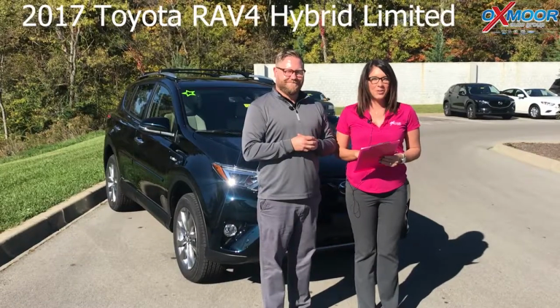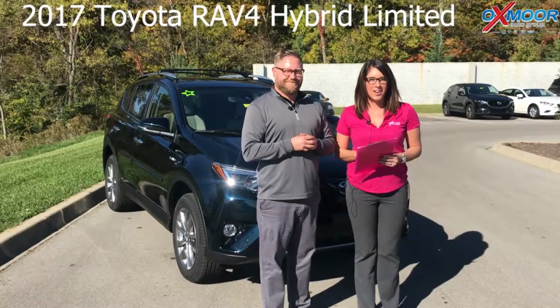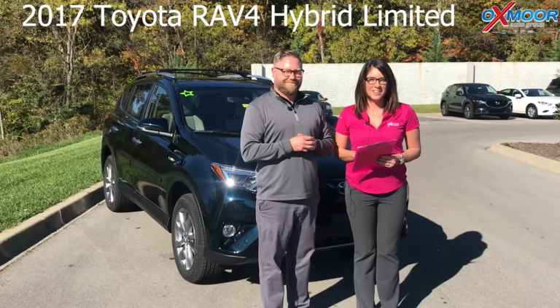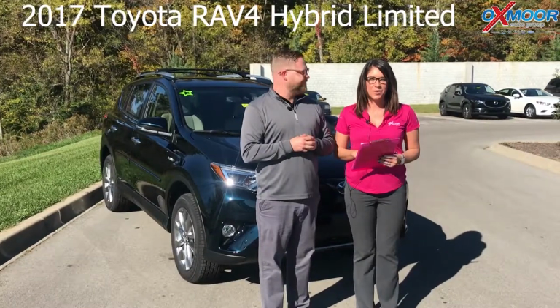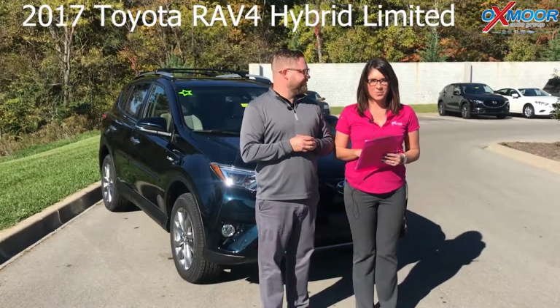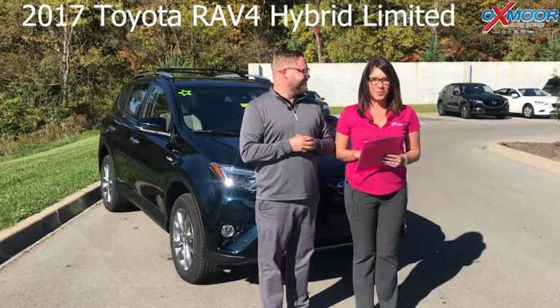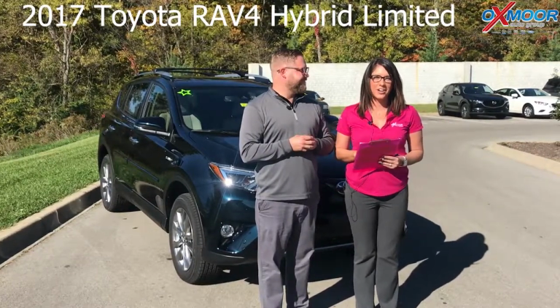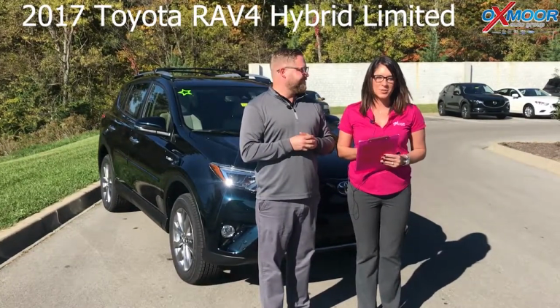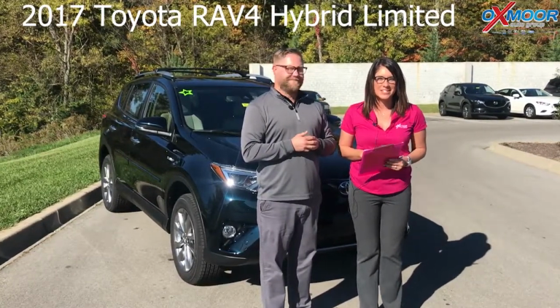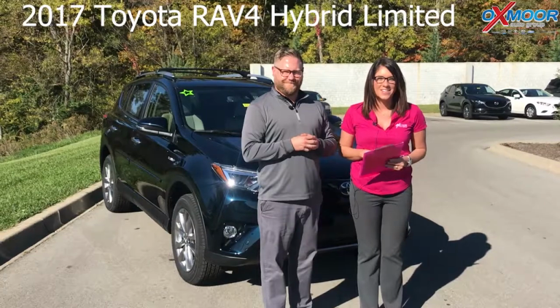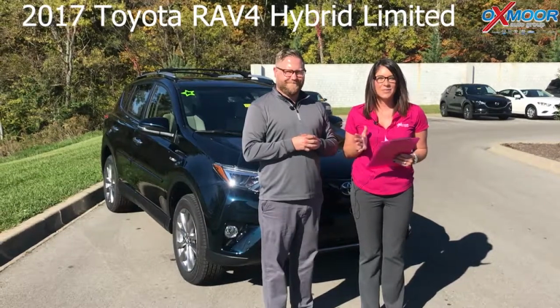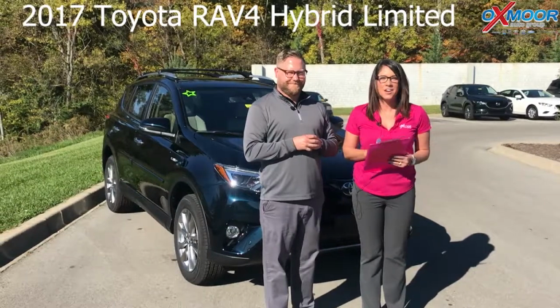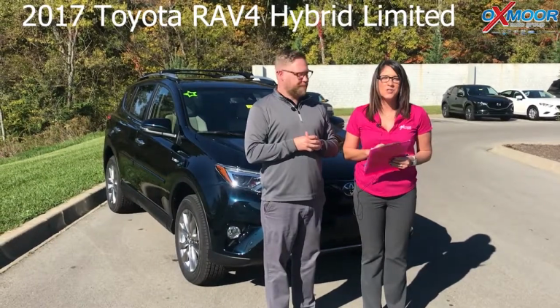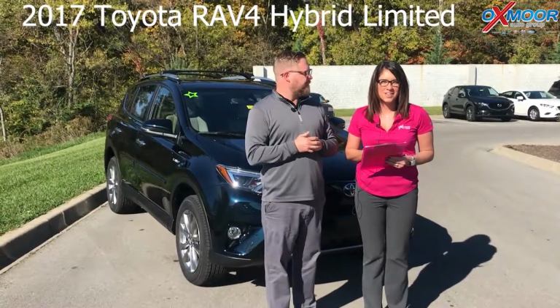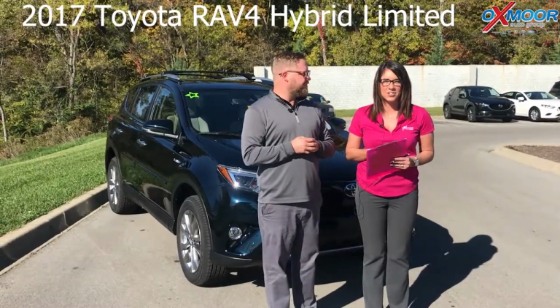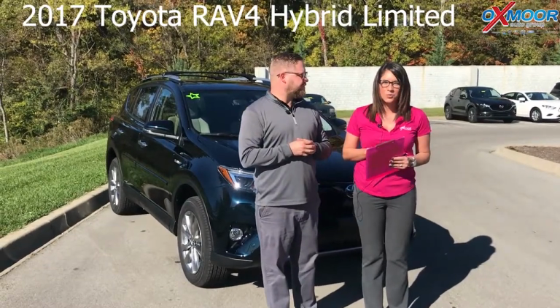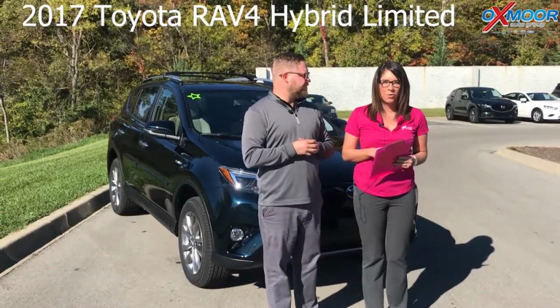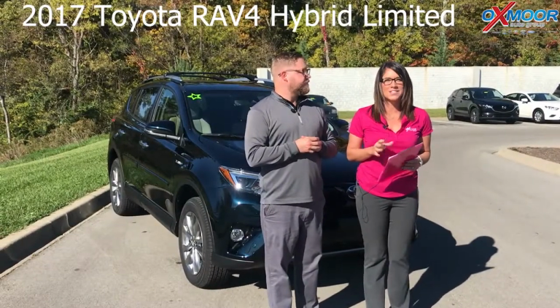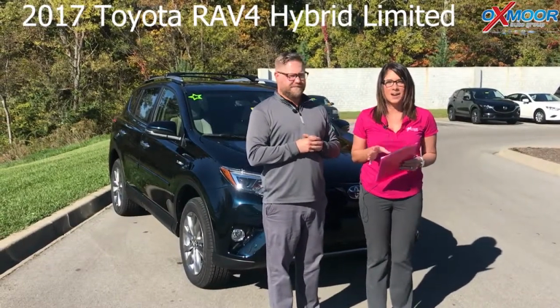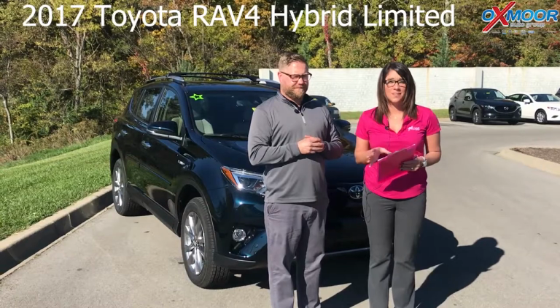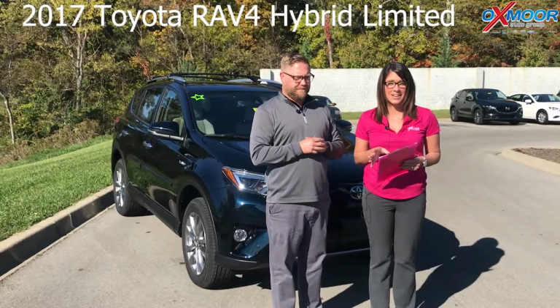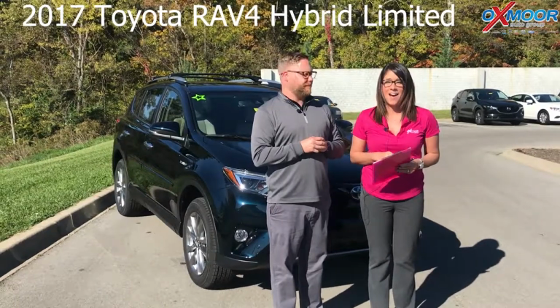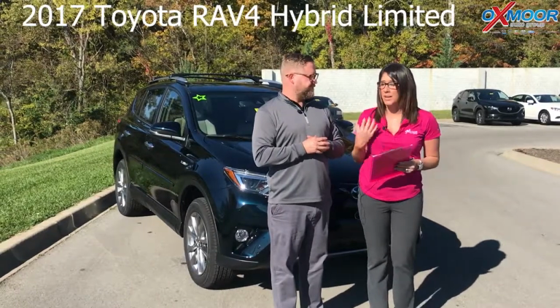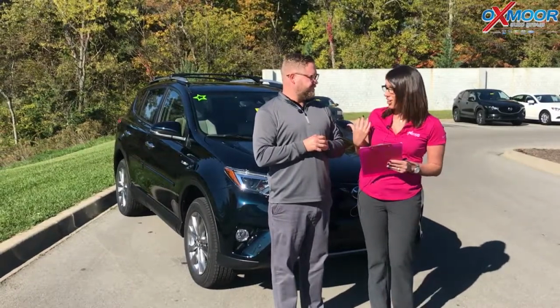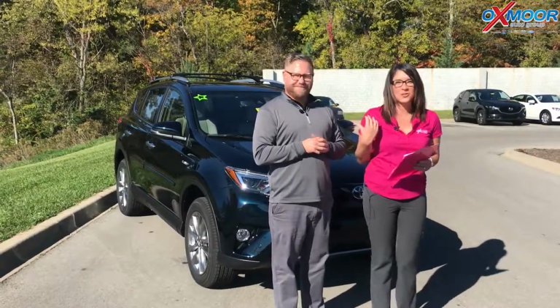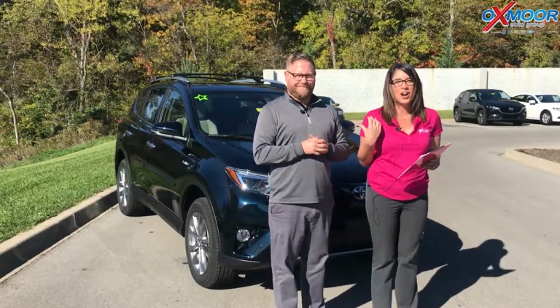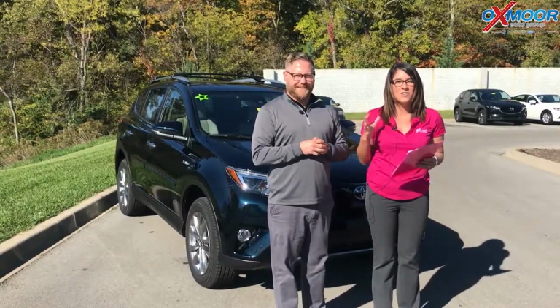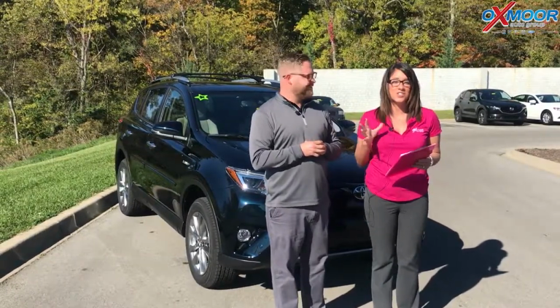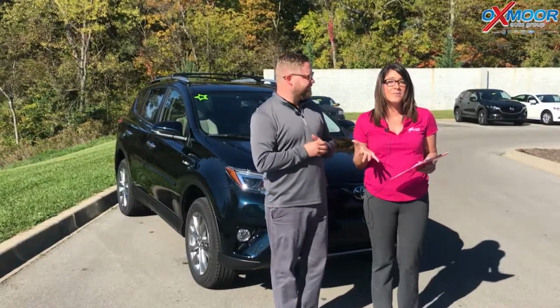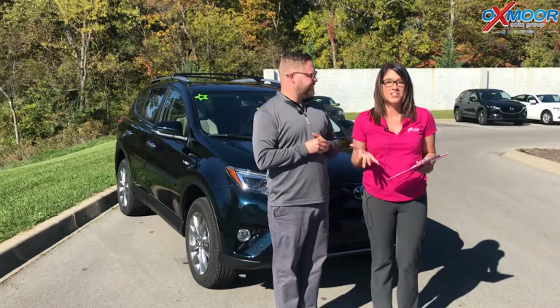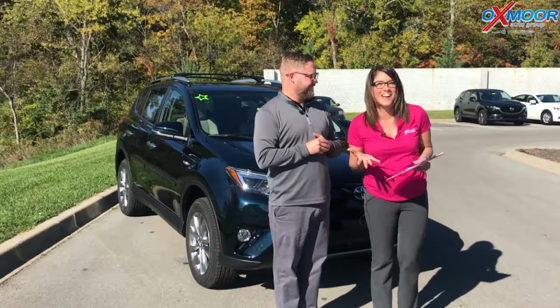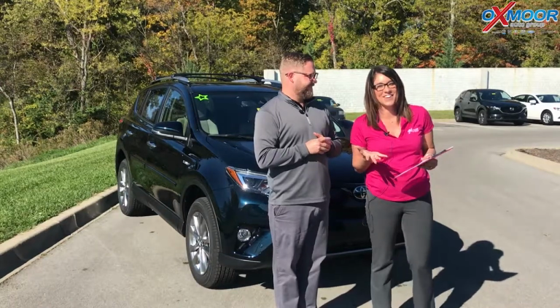Hello everyone, this is Gabrielle with Oxmore Auto Group. We're here at Oxmore Toyota today and today we're going to talk about a 2017 Toyota RAV4. Now this is a hybrid limited. I'm going to have Chuck Schumann go over a few key features on this vehicle.